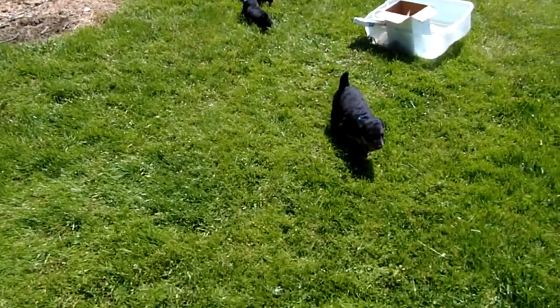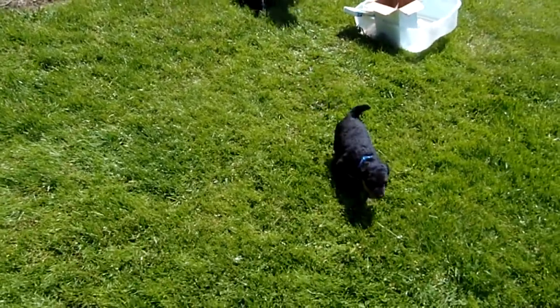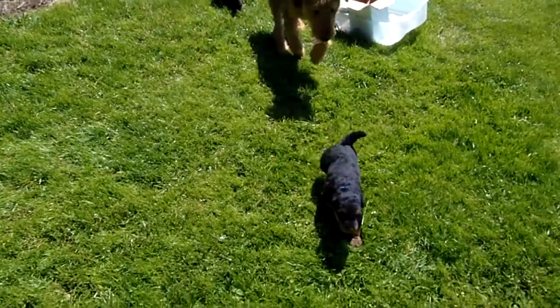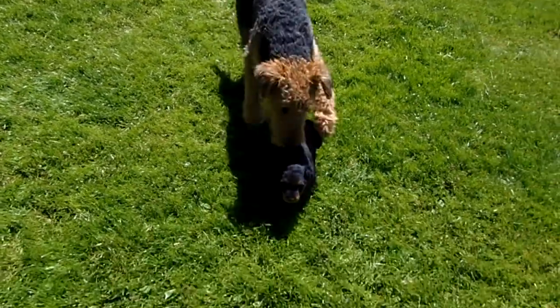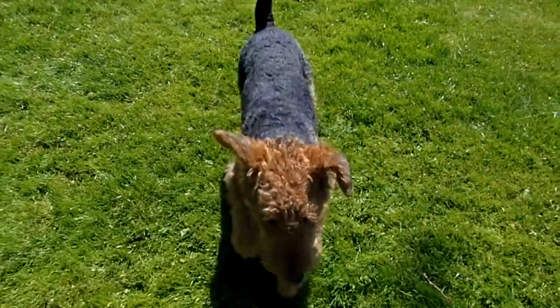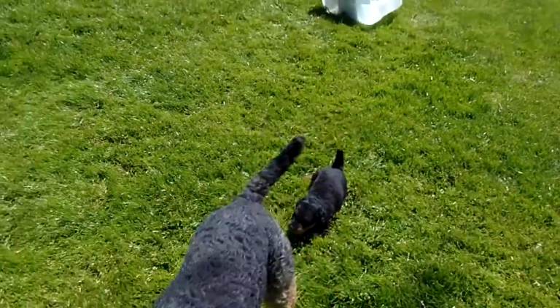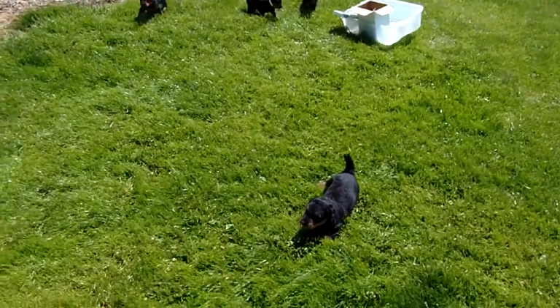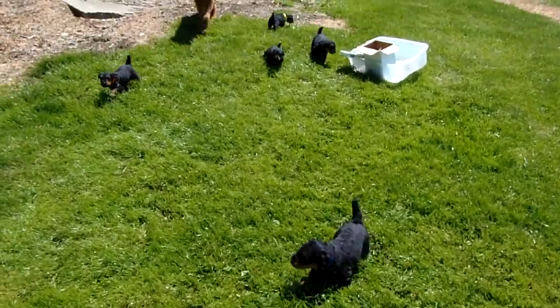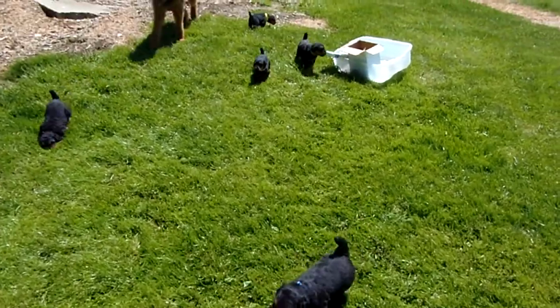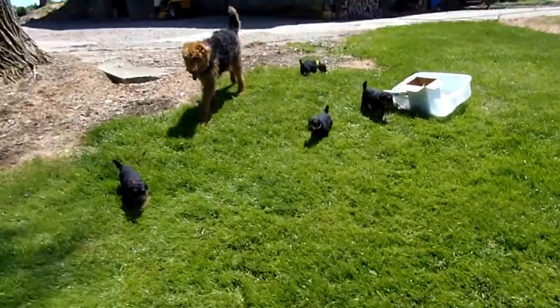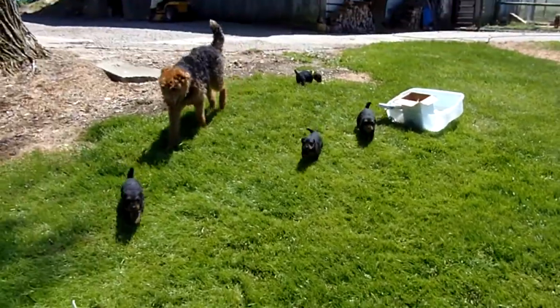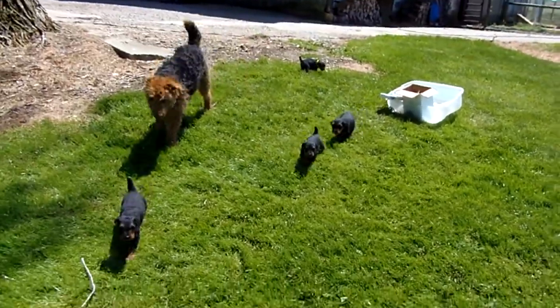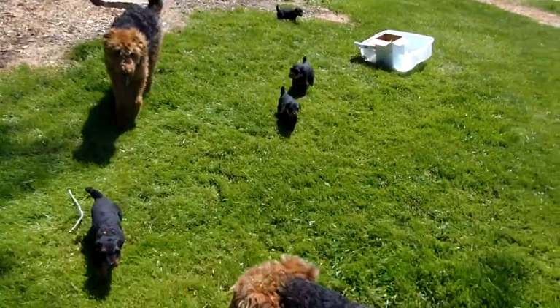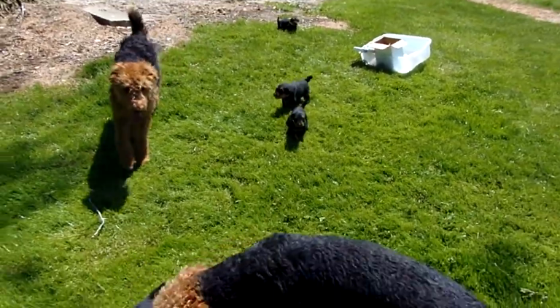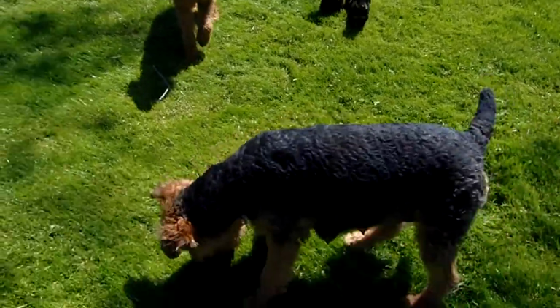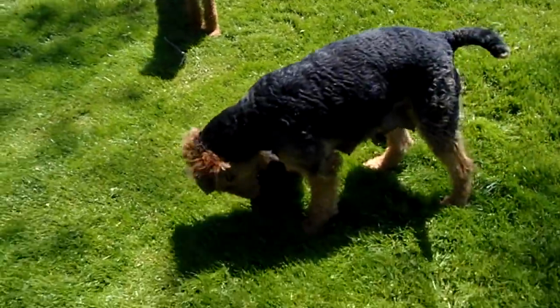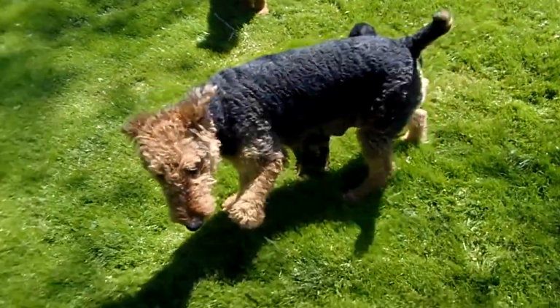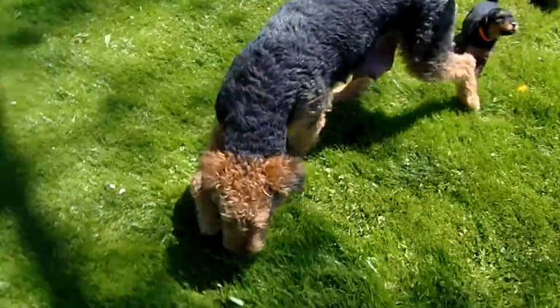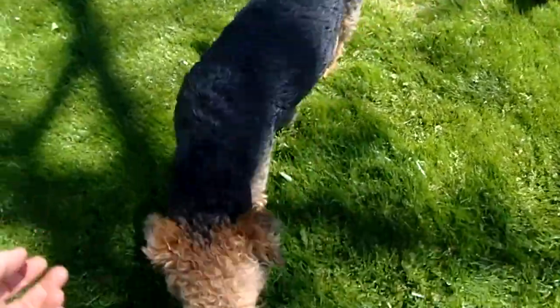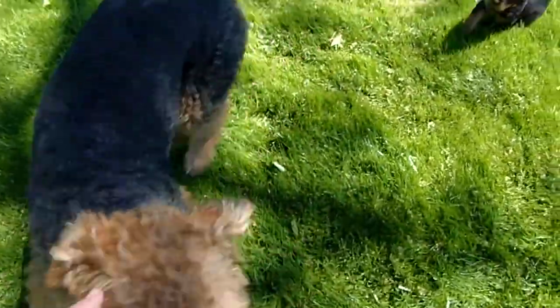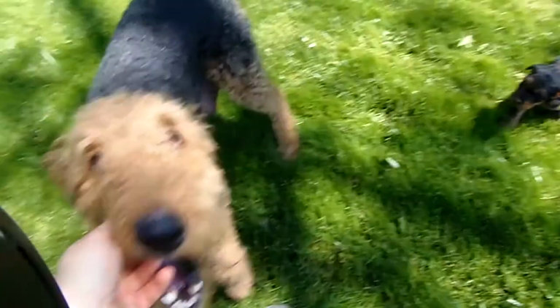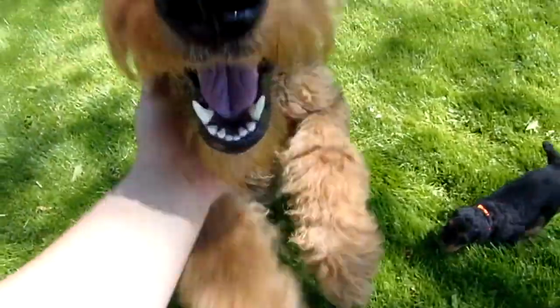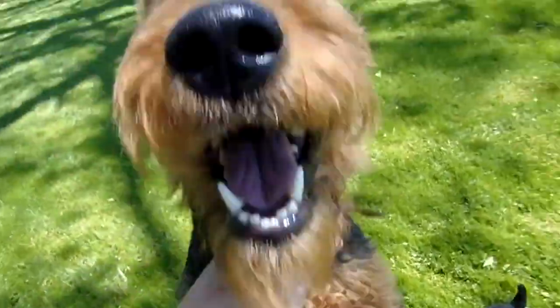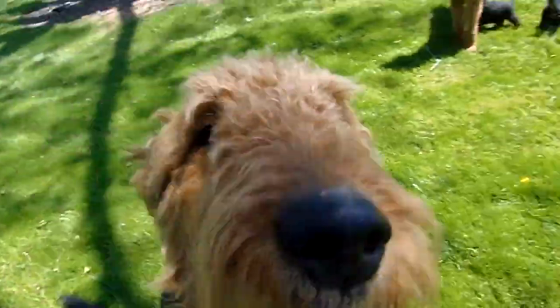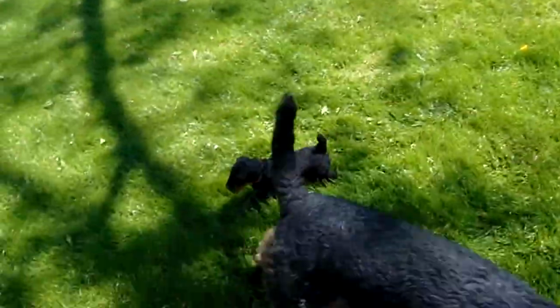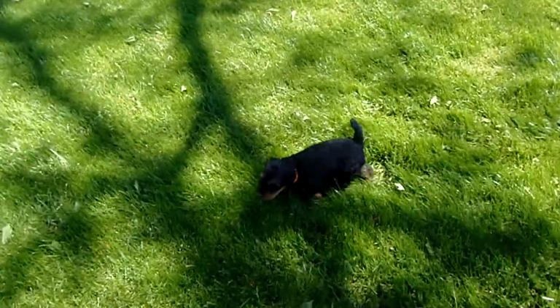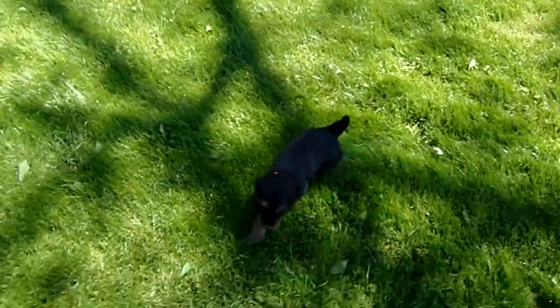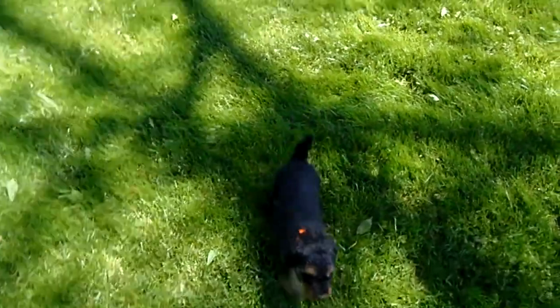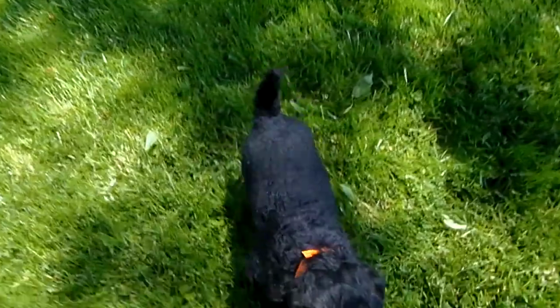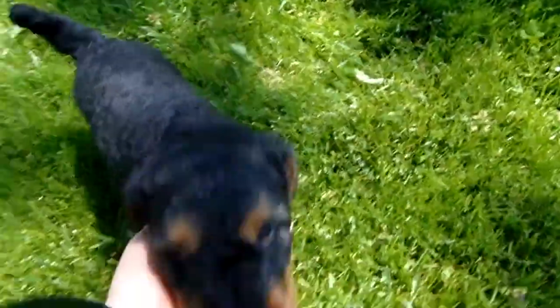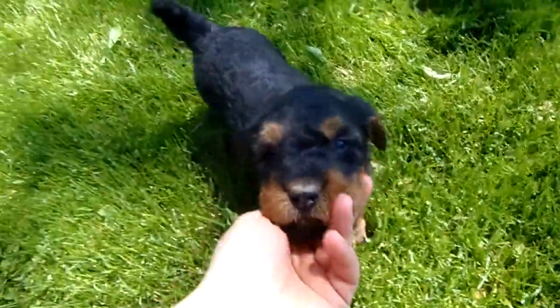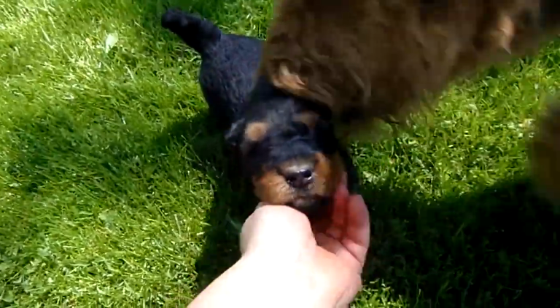There comes blue towards me. That's Snorty — she's another one of our Airedales. And this is Paisley. This is orange — female.